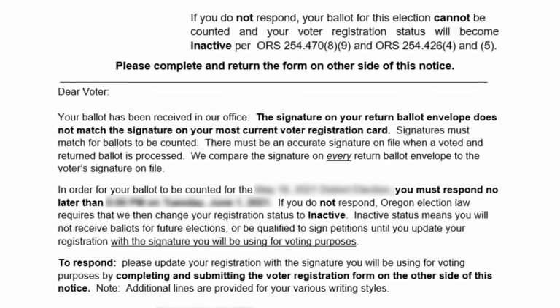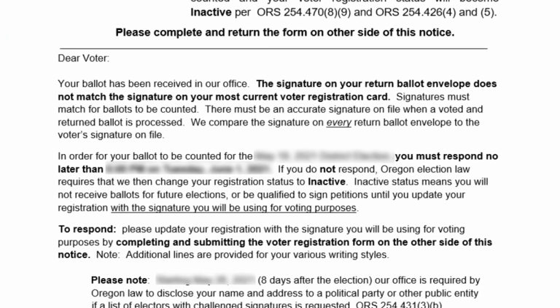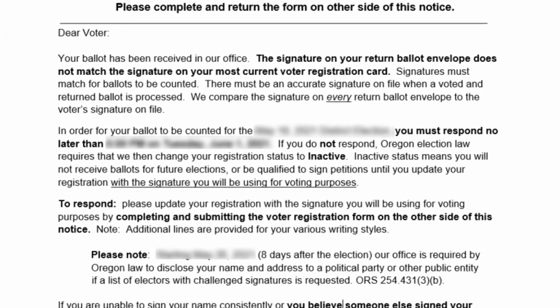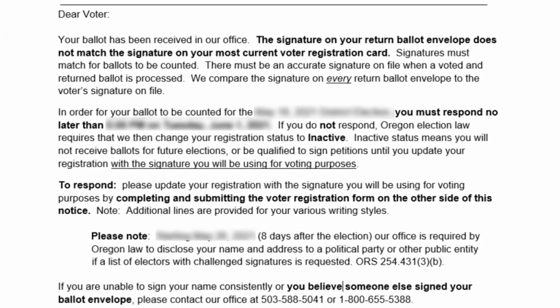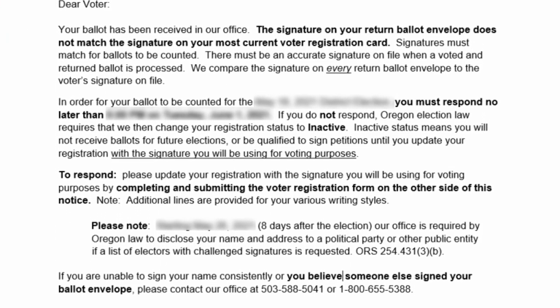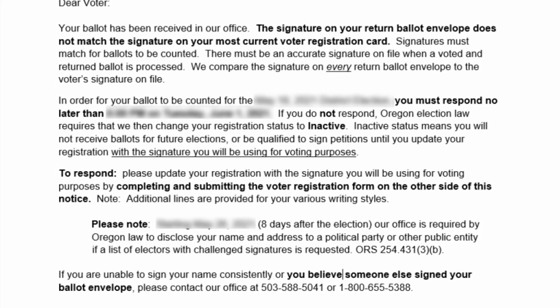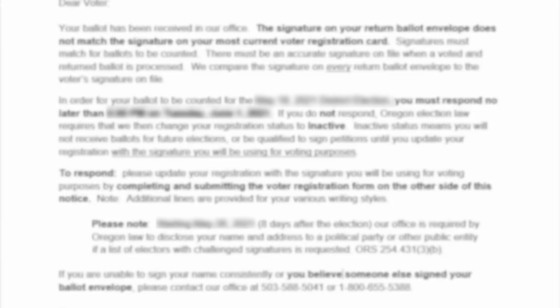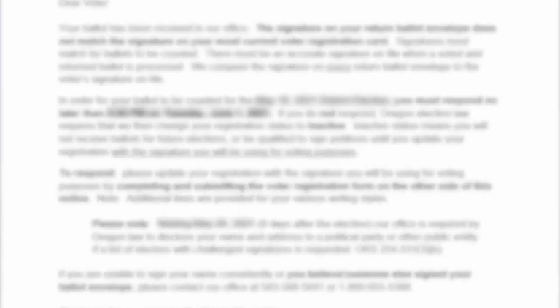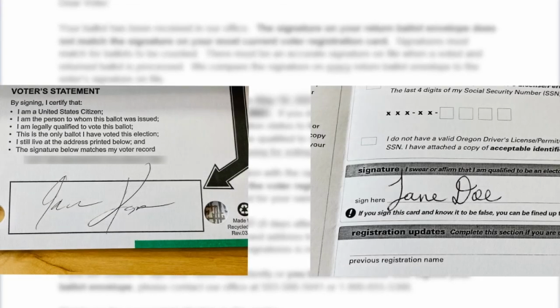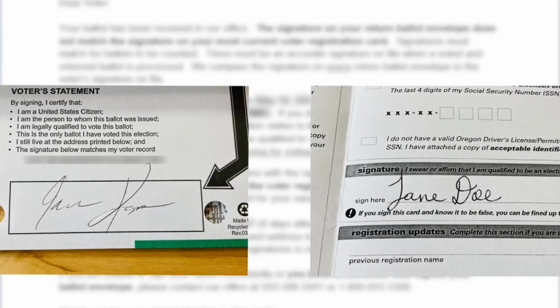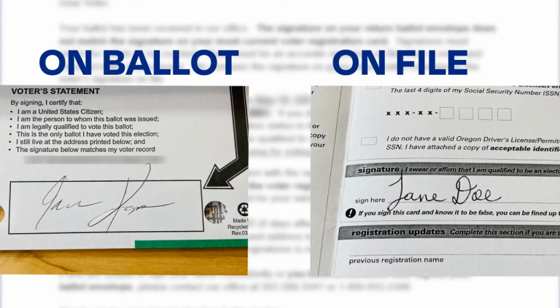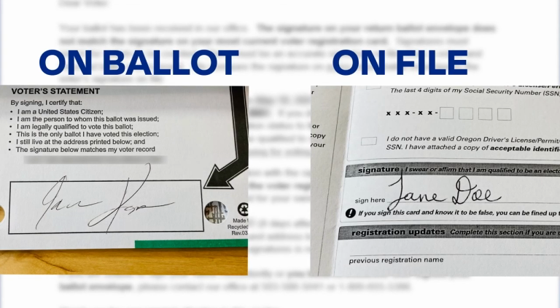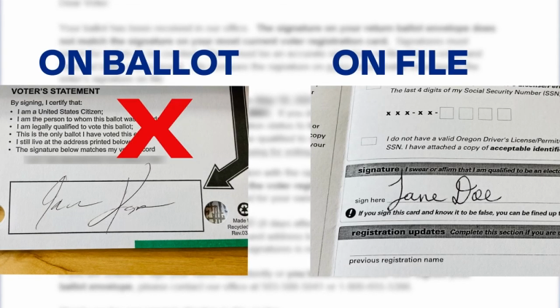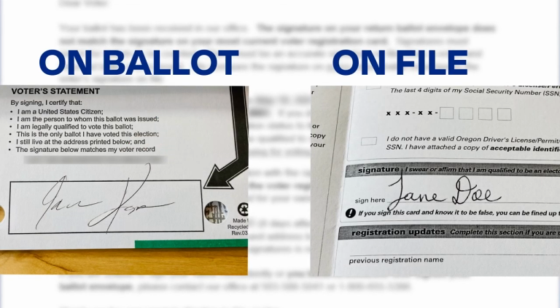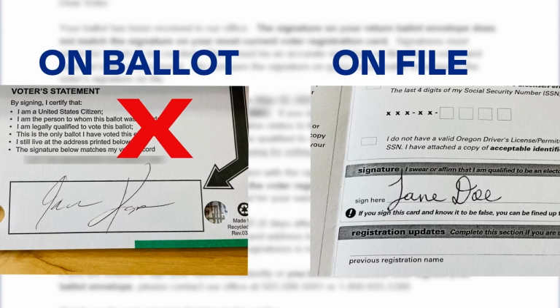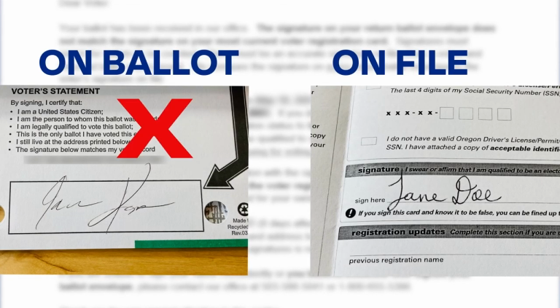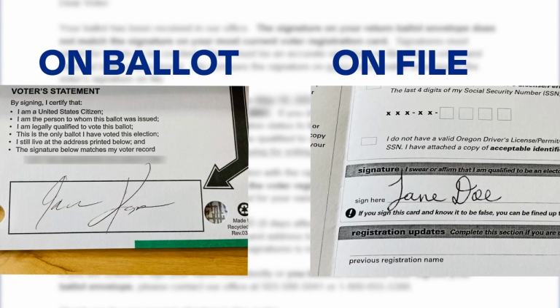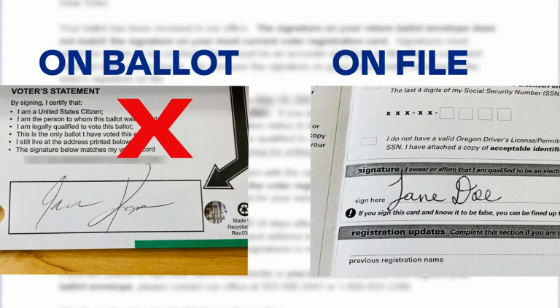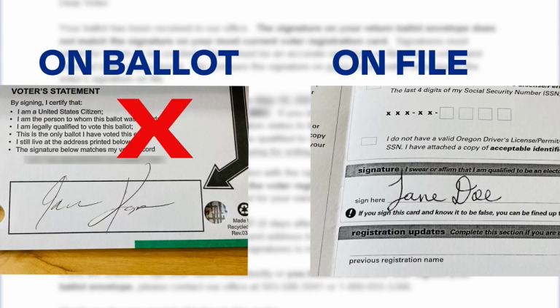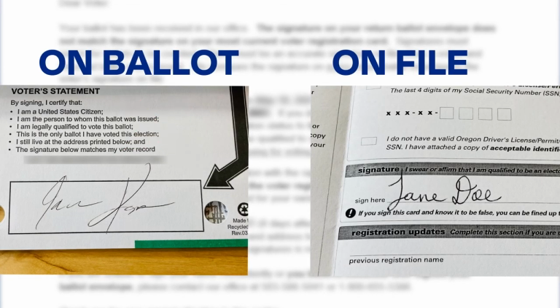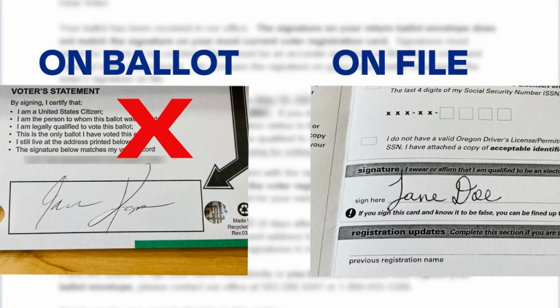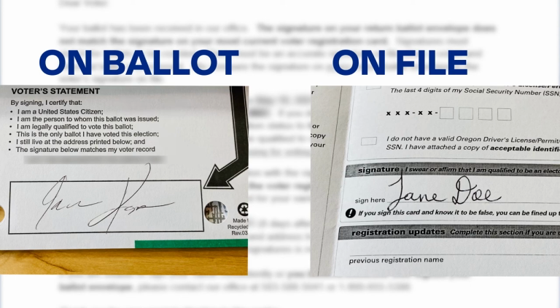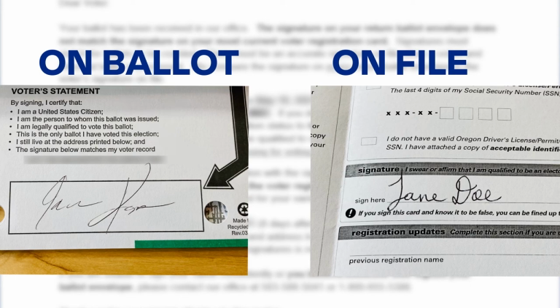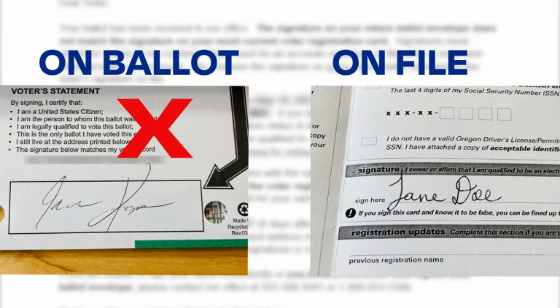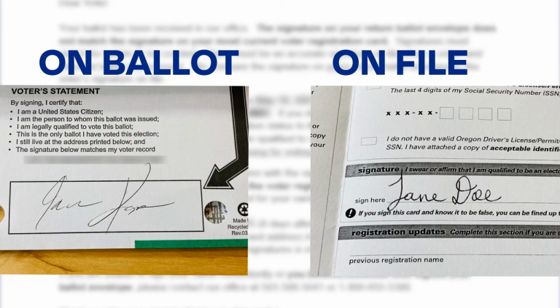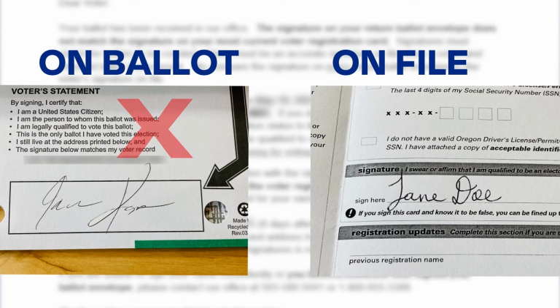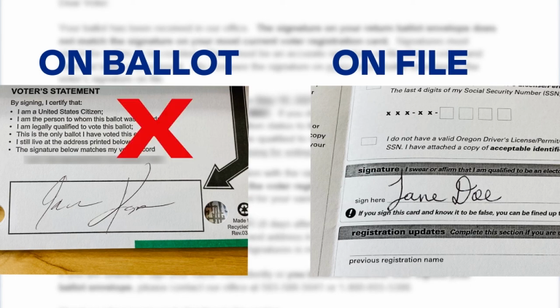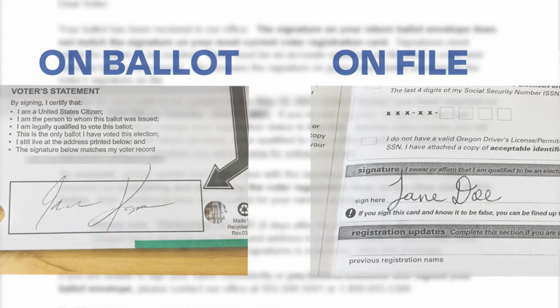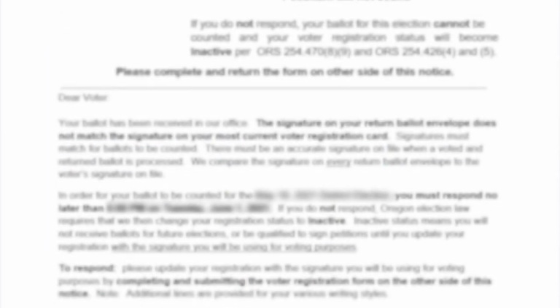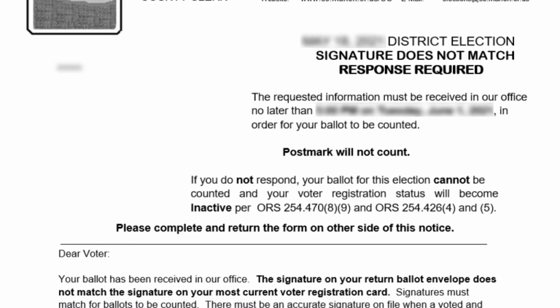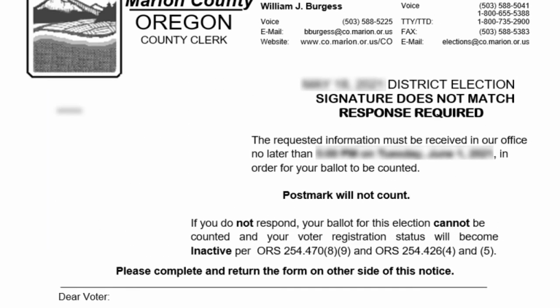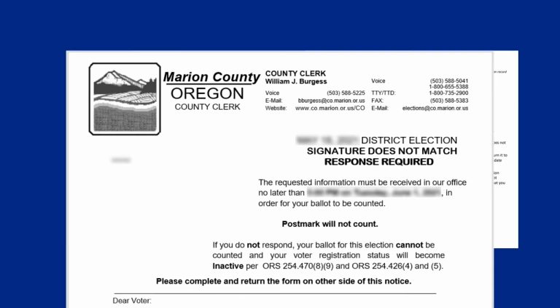This notice is meant to help you. Election workers review the signature on every ballot and noticed you either forgot to sign, or that the signature on your ballot envelope doesn't look the same as the one they have on file.